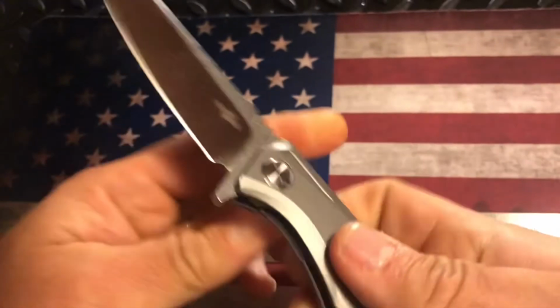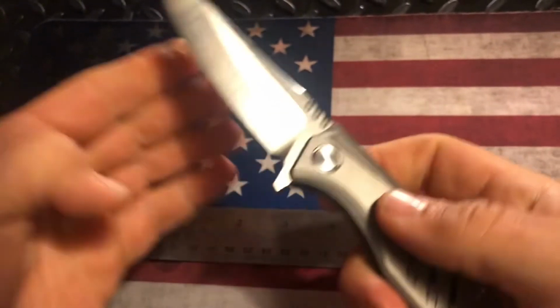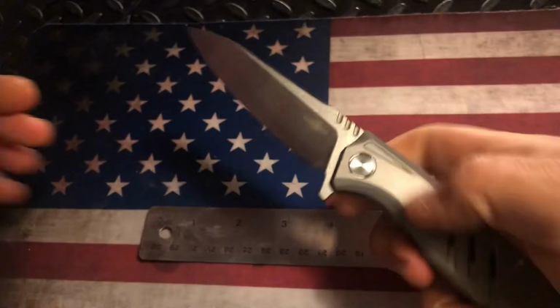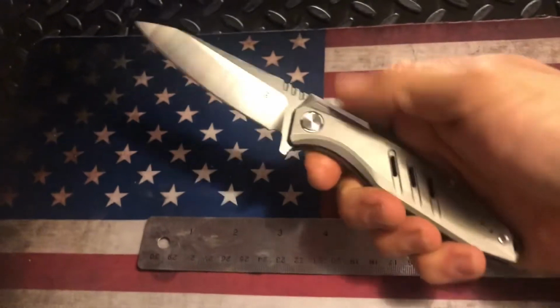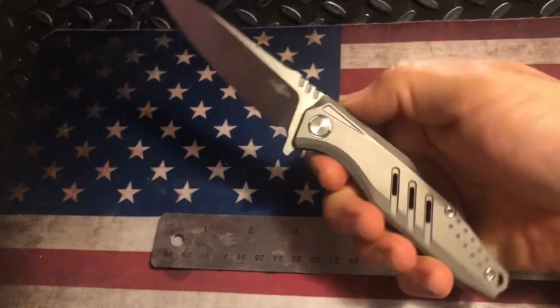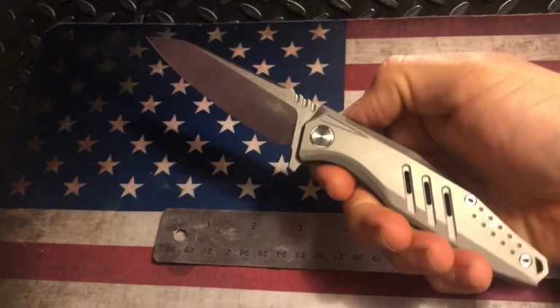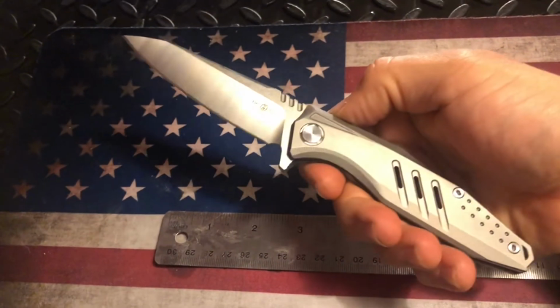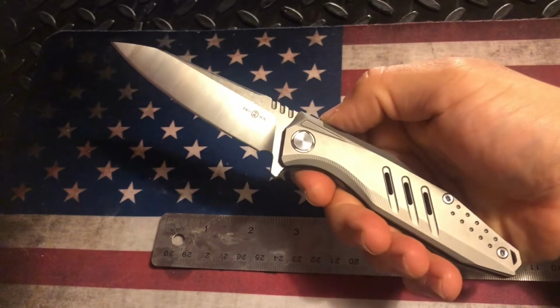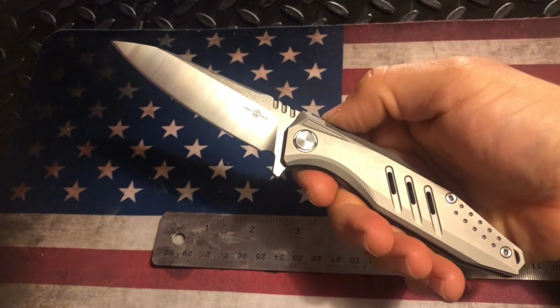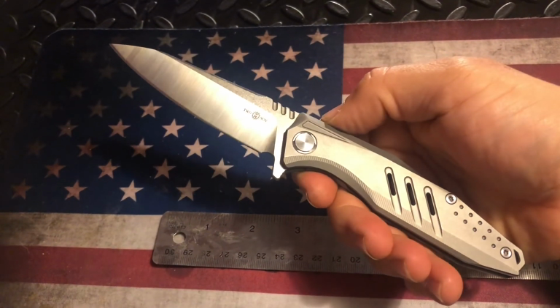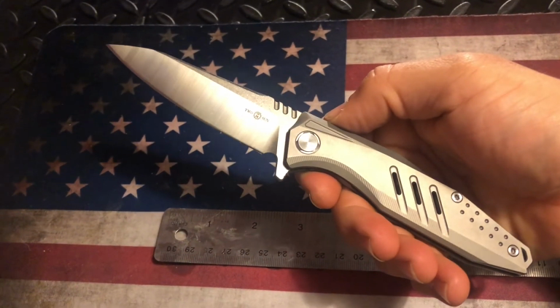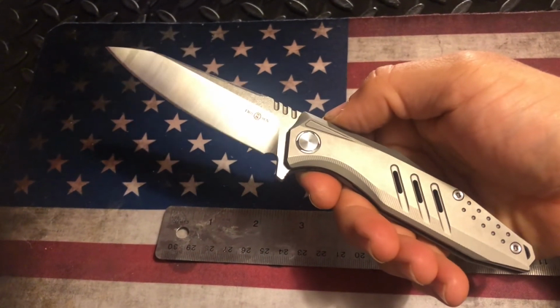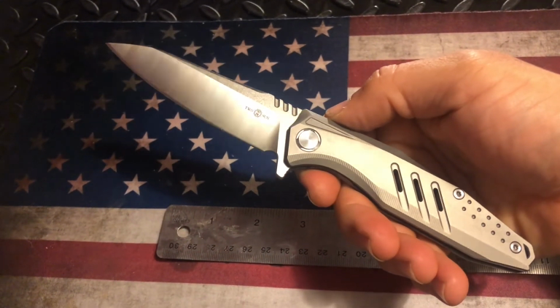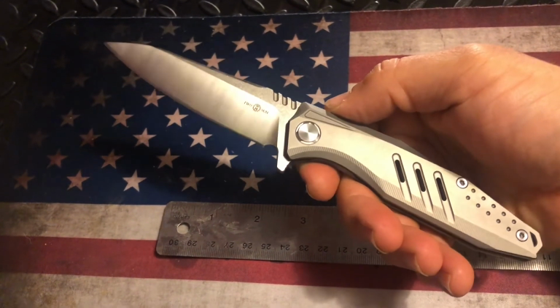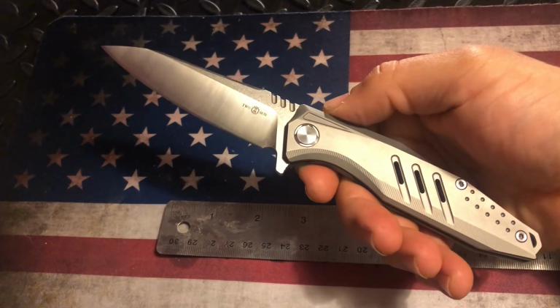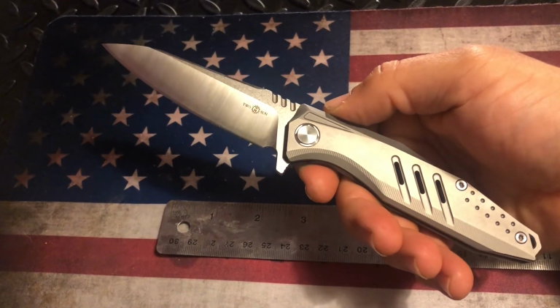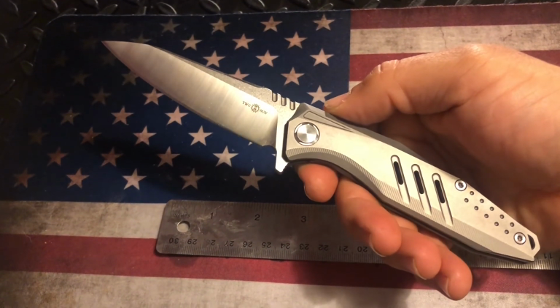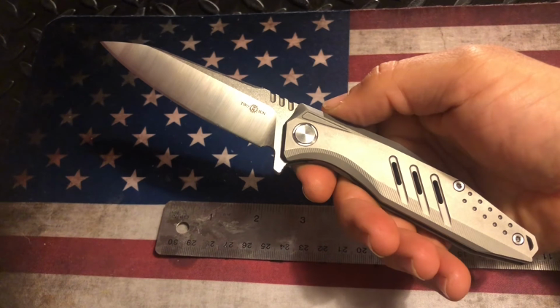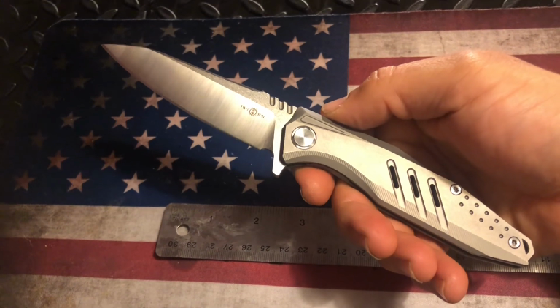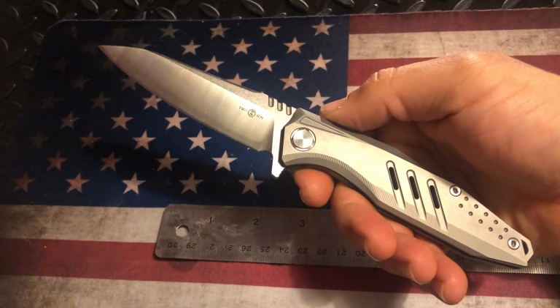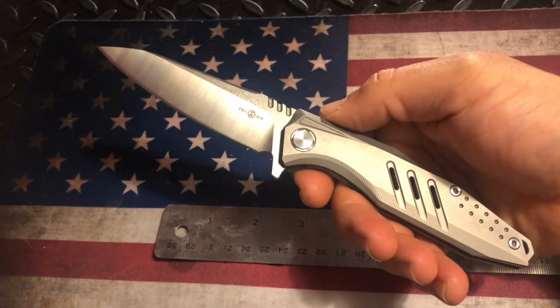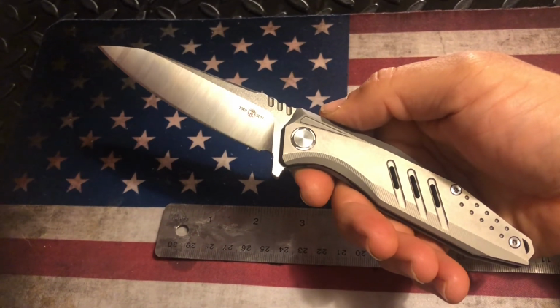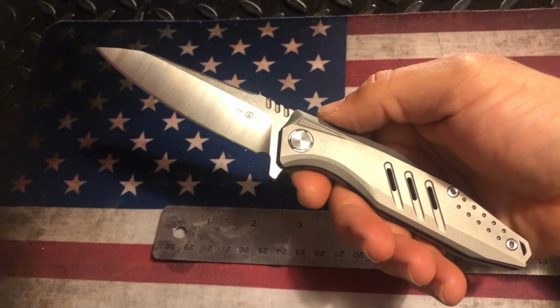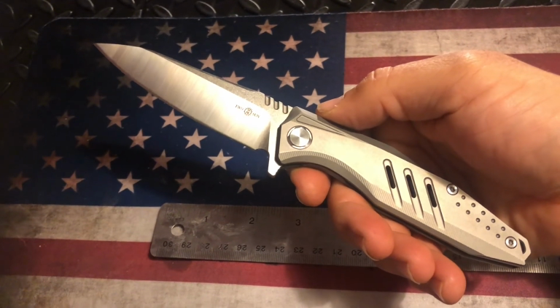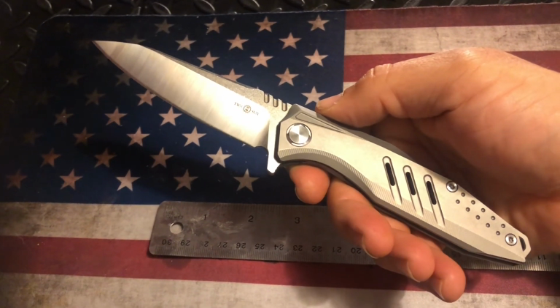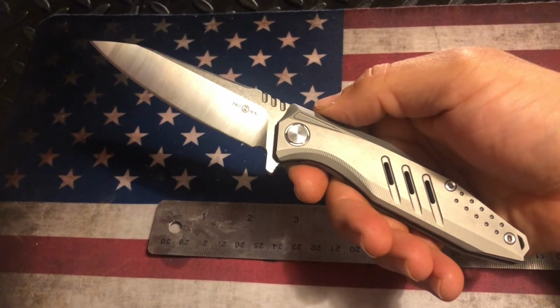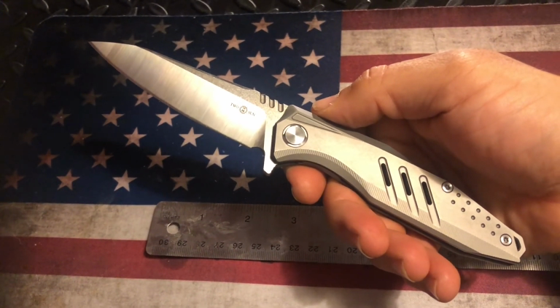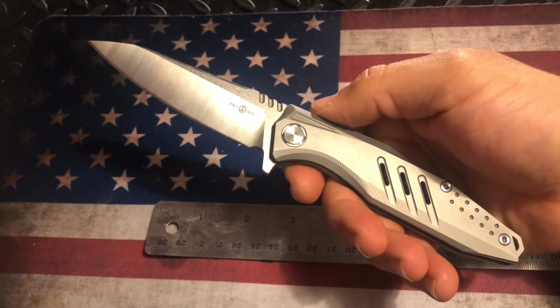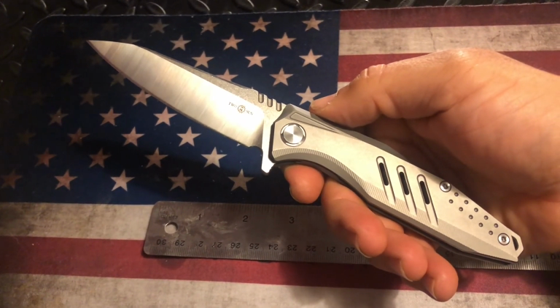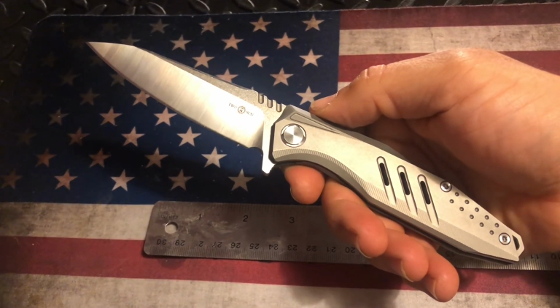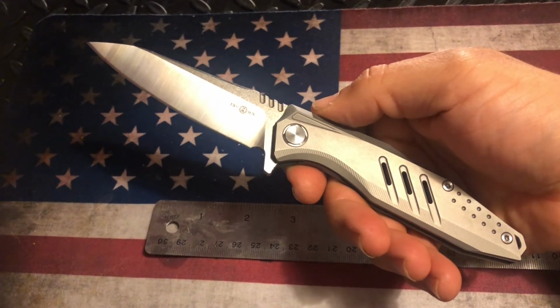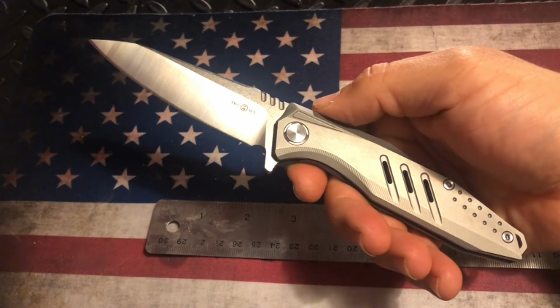That is the Tucson TS-292. I'm Newcastle Ninja — I hope you liked the video. Feel free to give a like, subscribe, comment, and I'll see you in the next one. Take care.